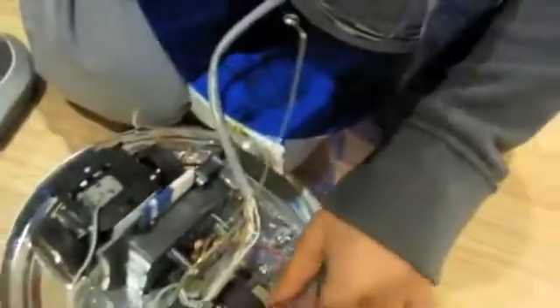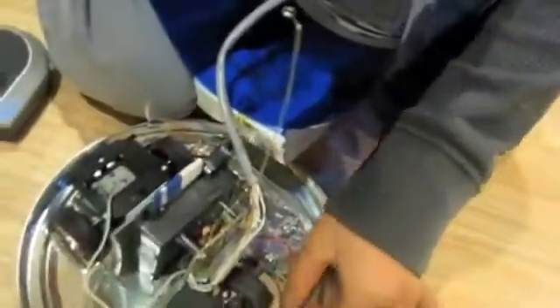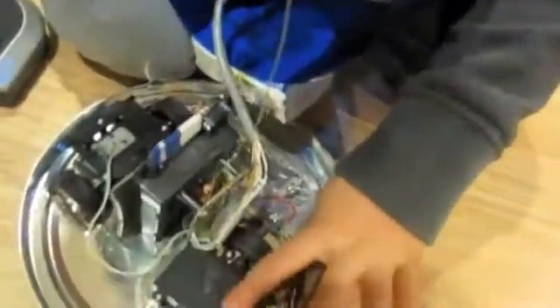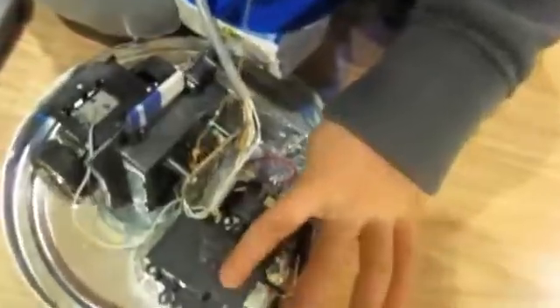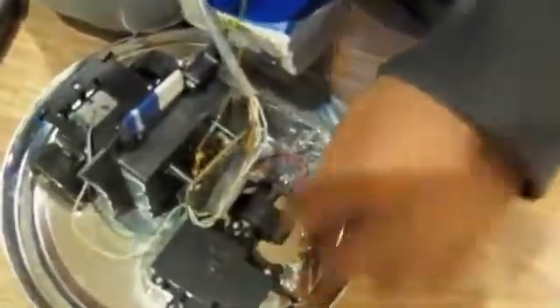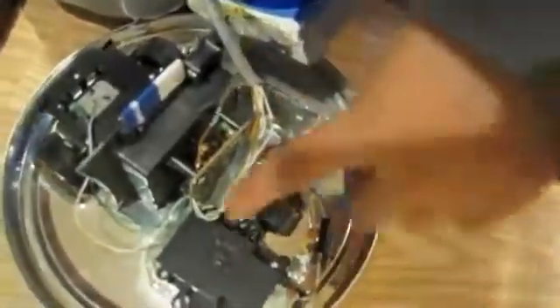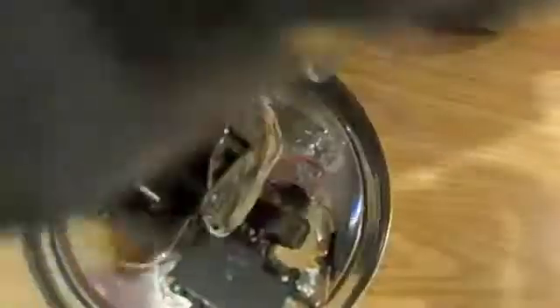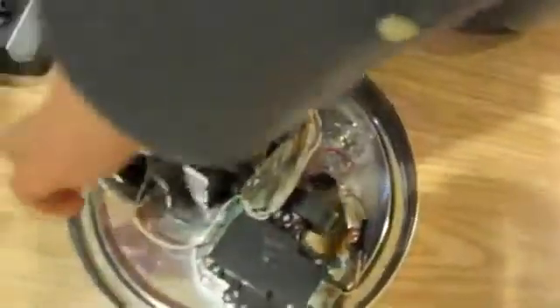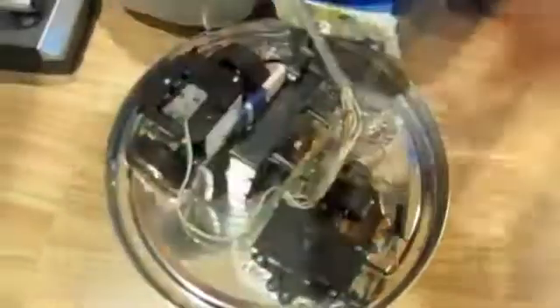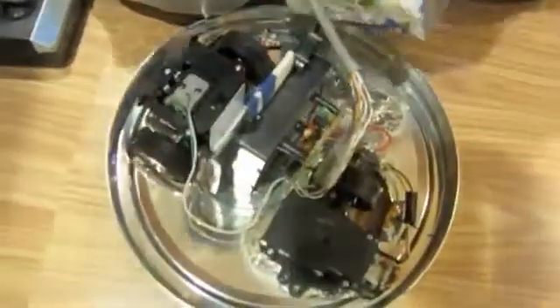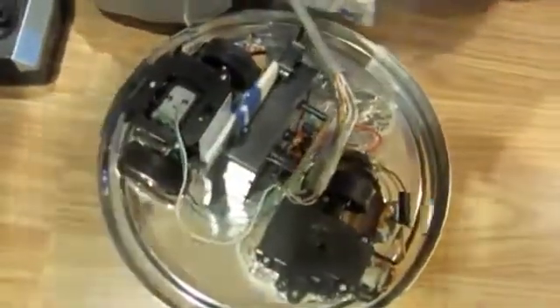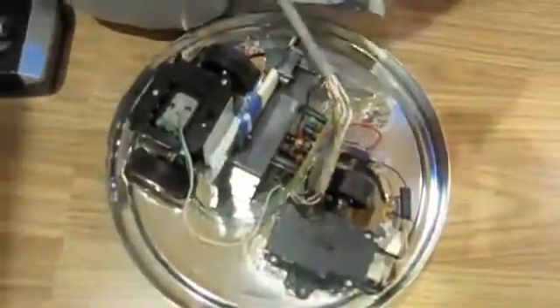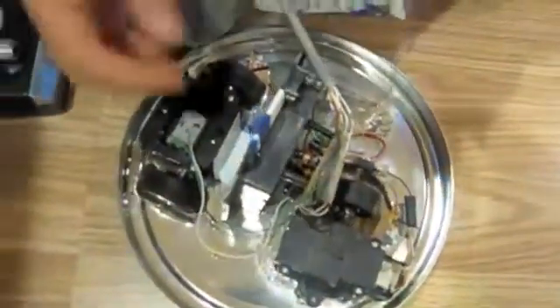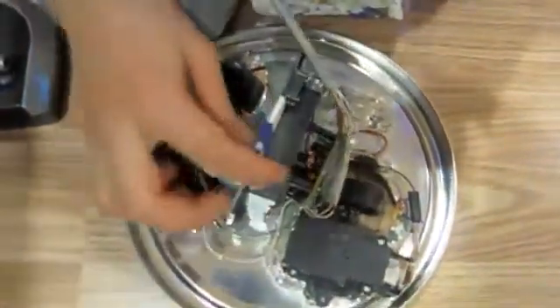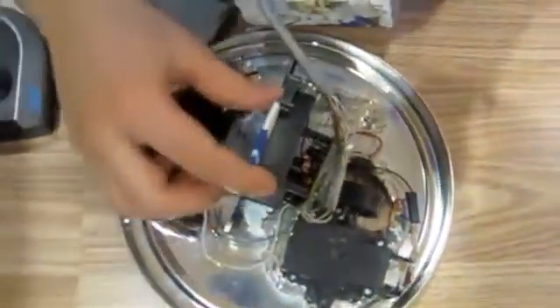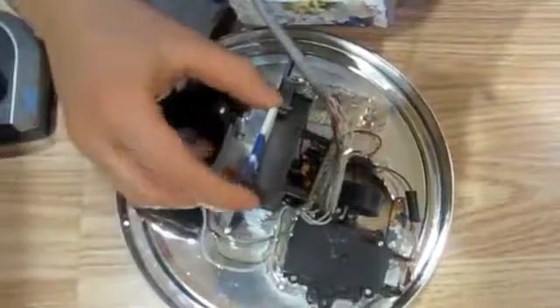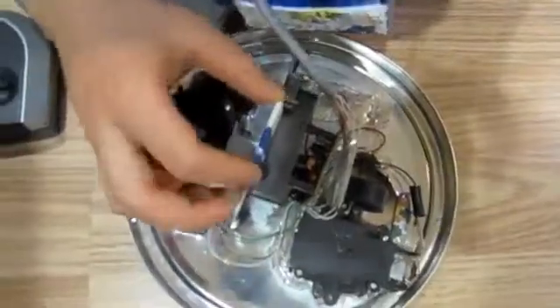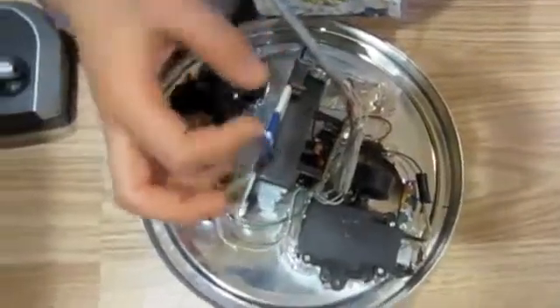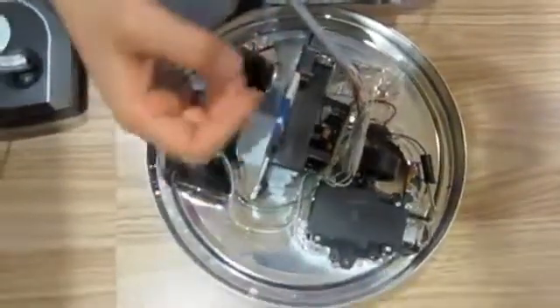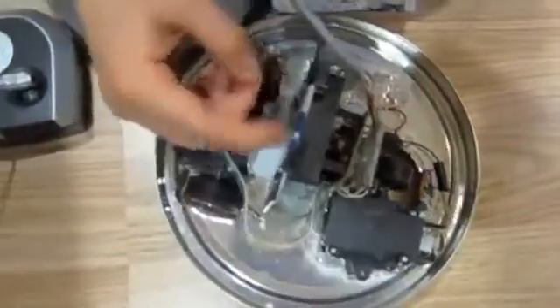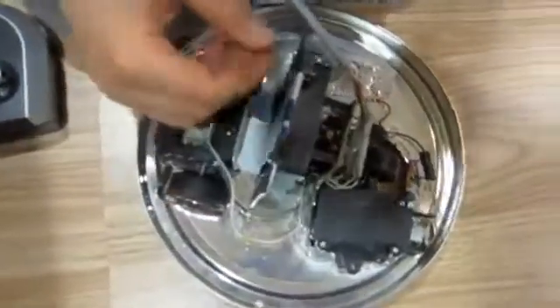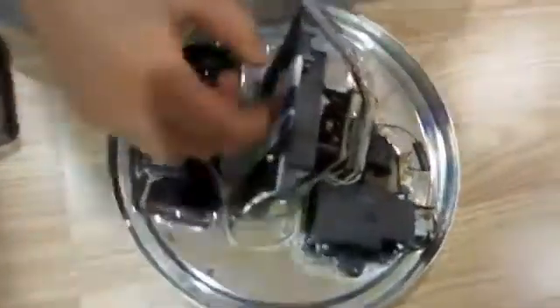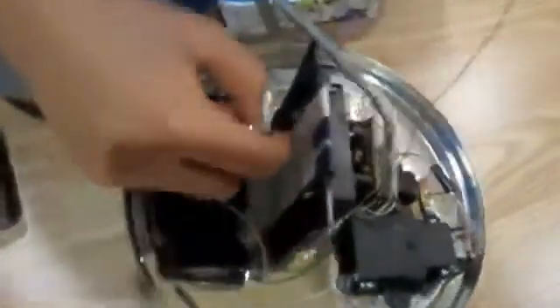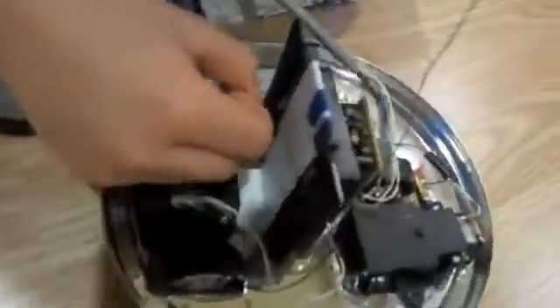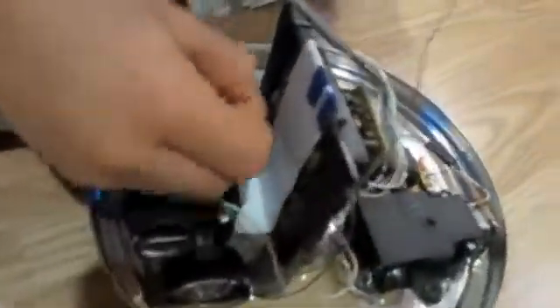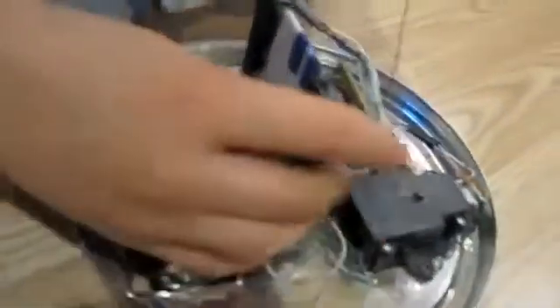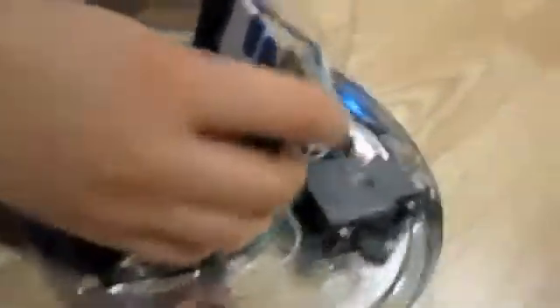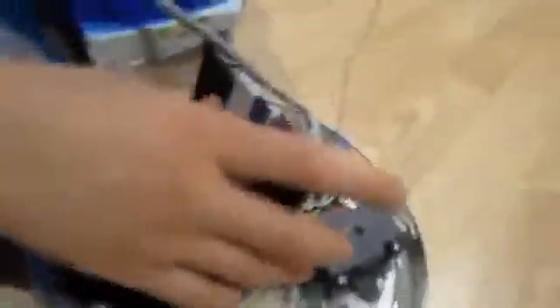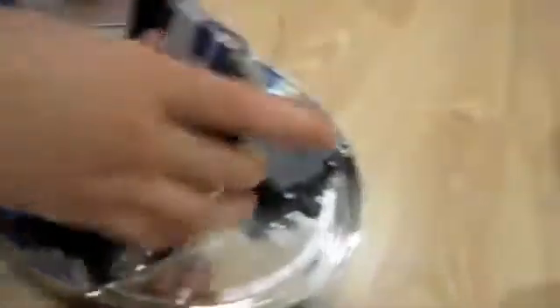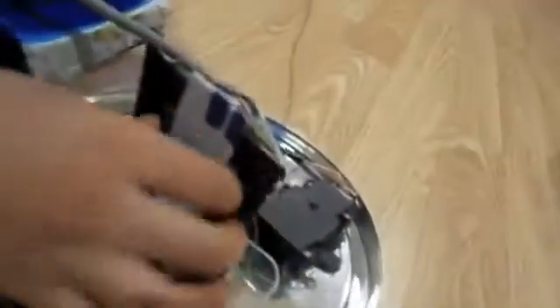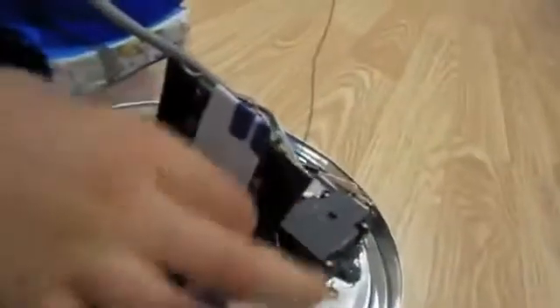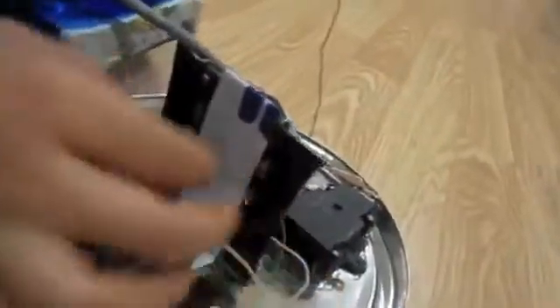These are the cords that go to this one. Here's cords that go to that motor. Here, we've made this little thing that keeps the batteries in place.